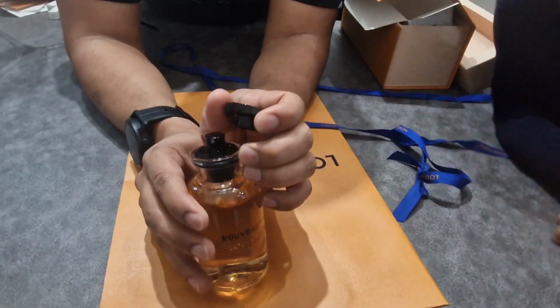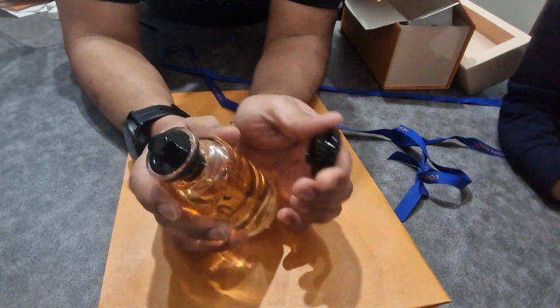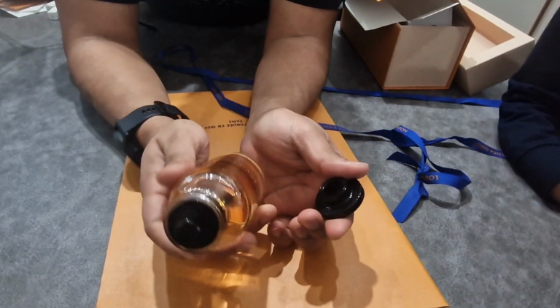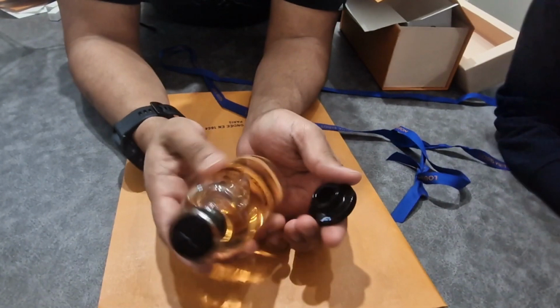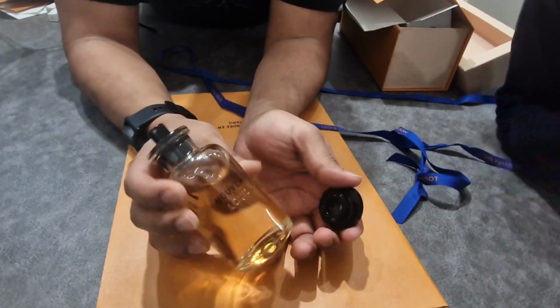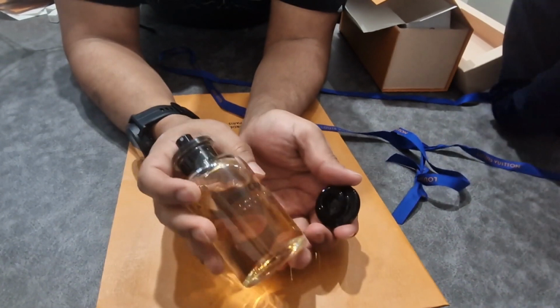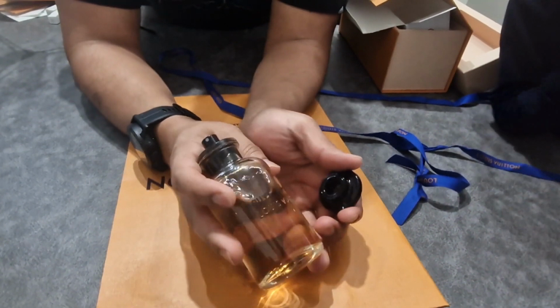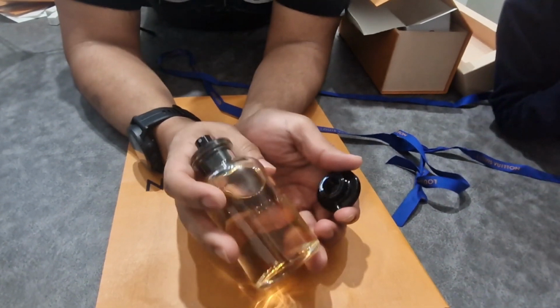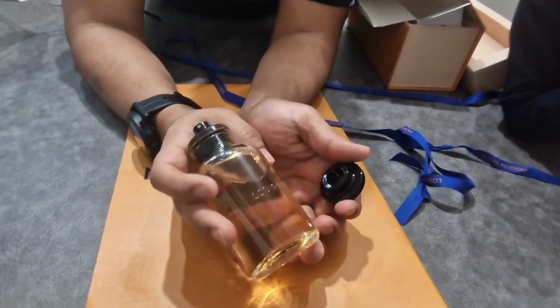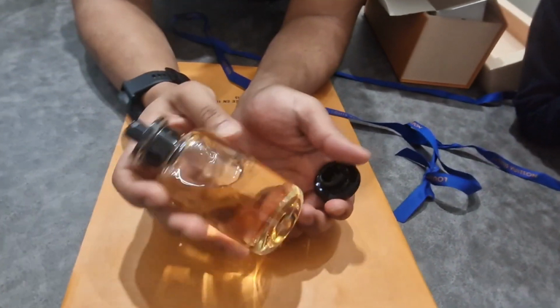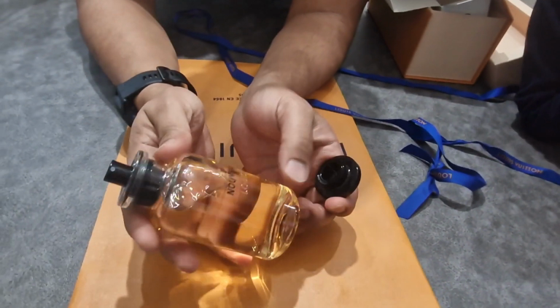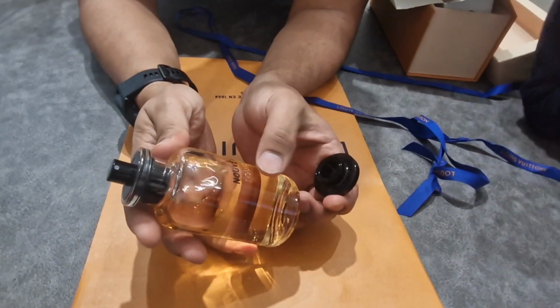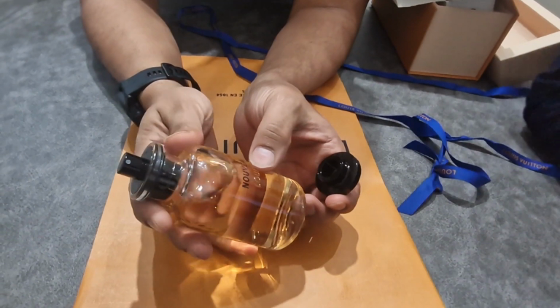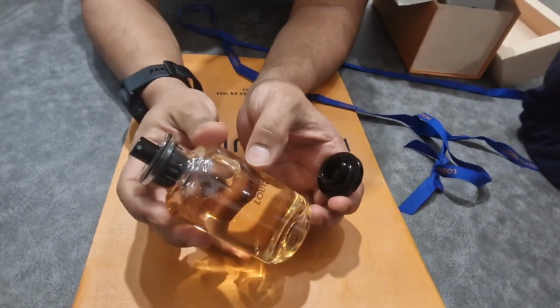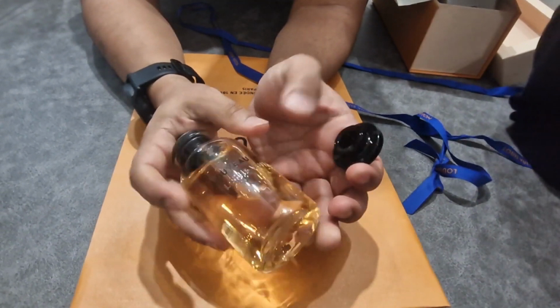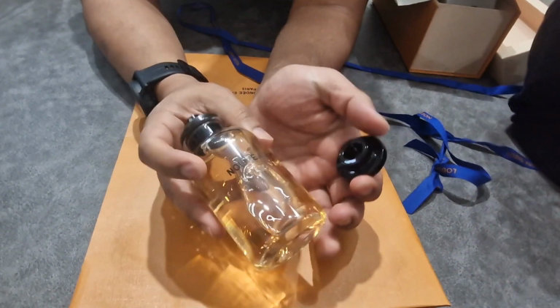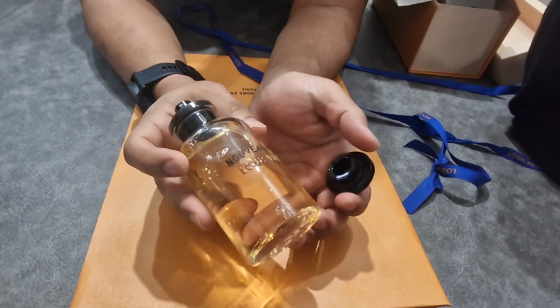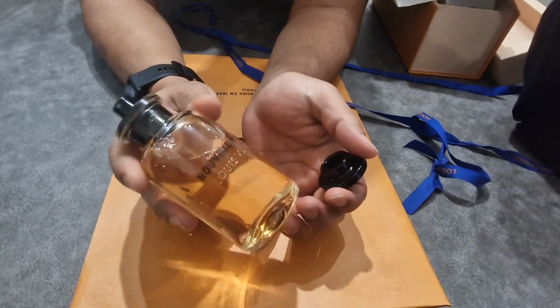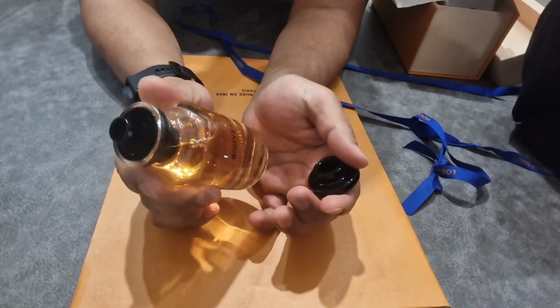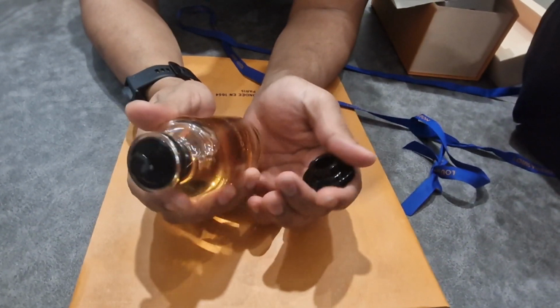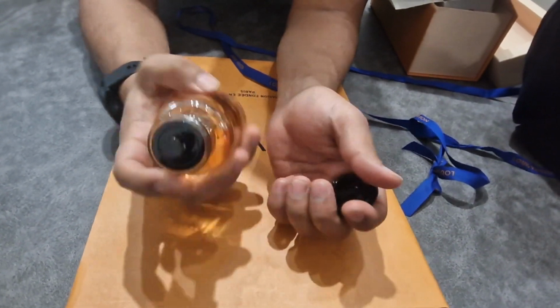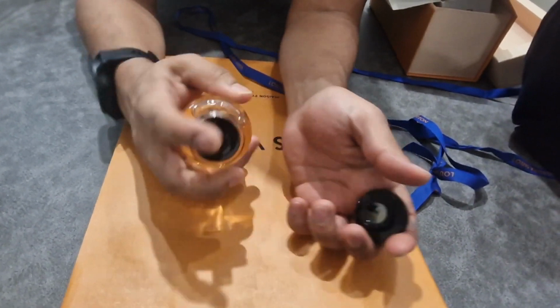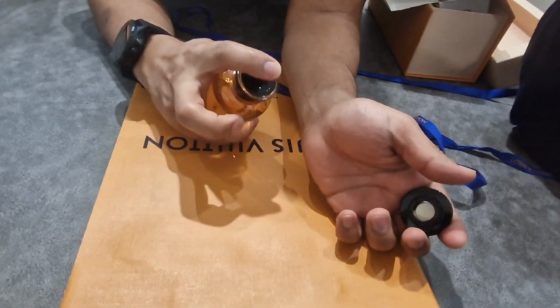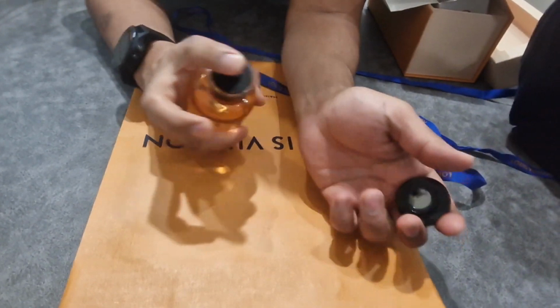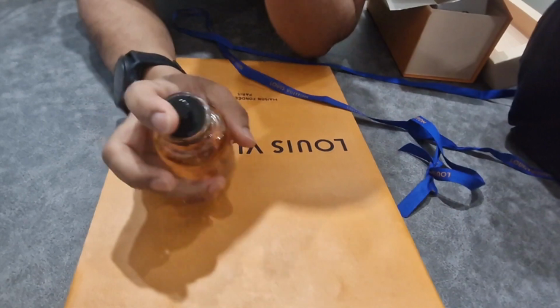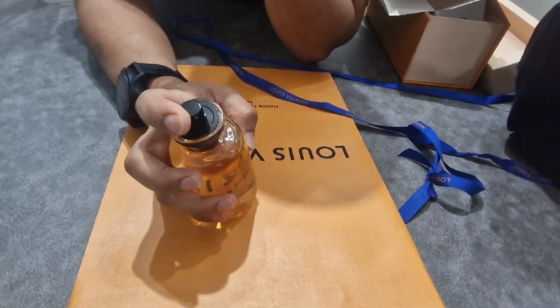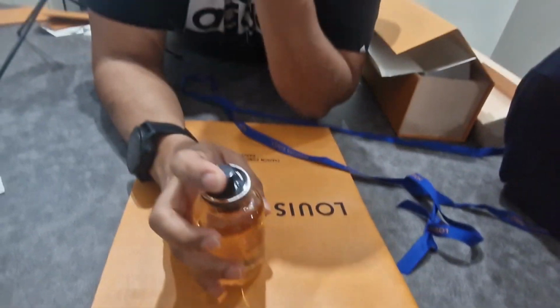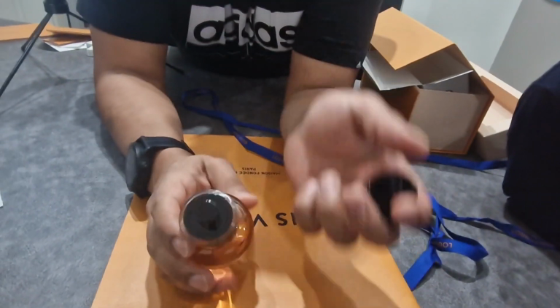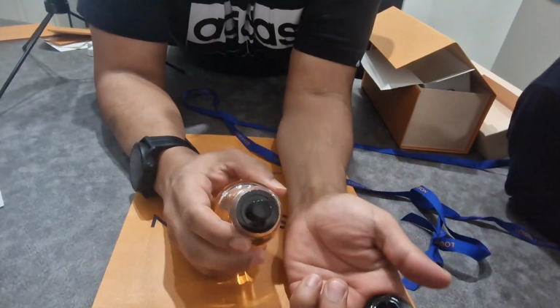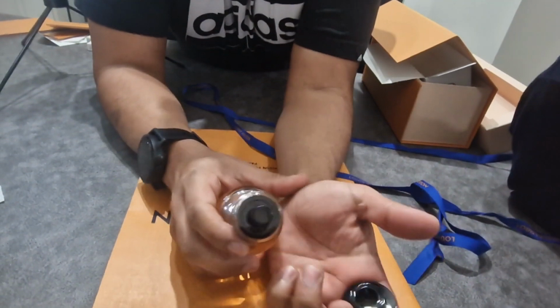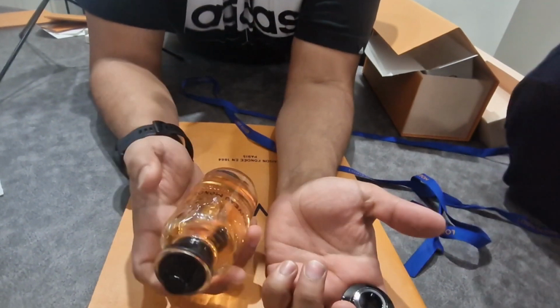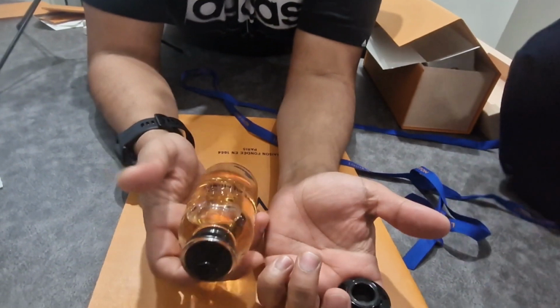Okay, so we've just done the unboxing of the Louis Vuitton November Day. The packaging was very impressive and the scent of it is beautiful — it's amazing.